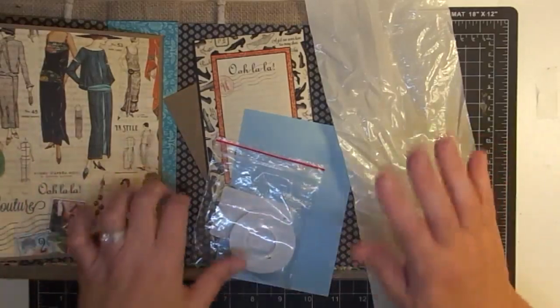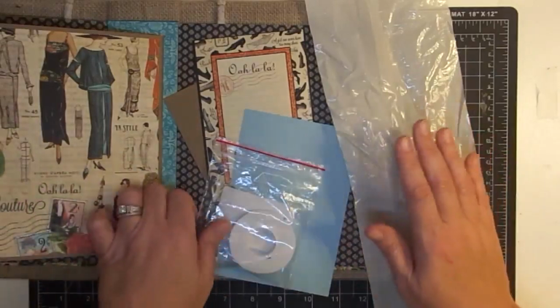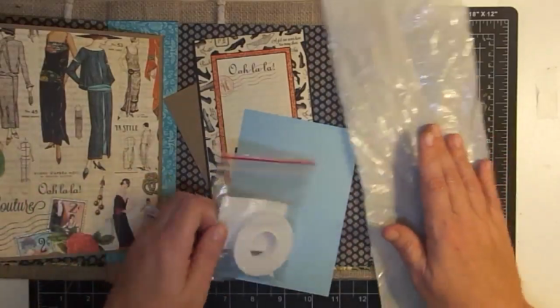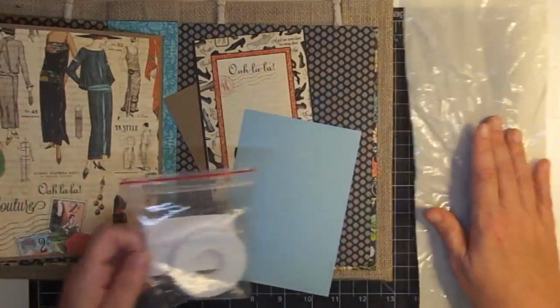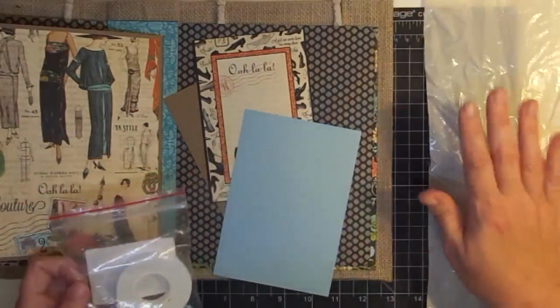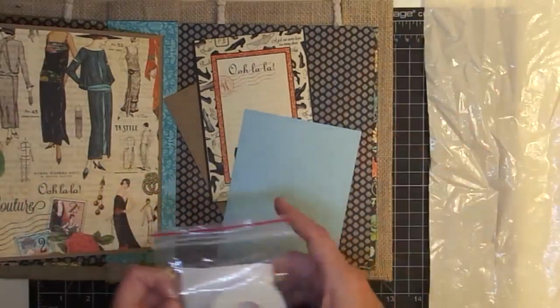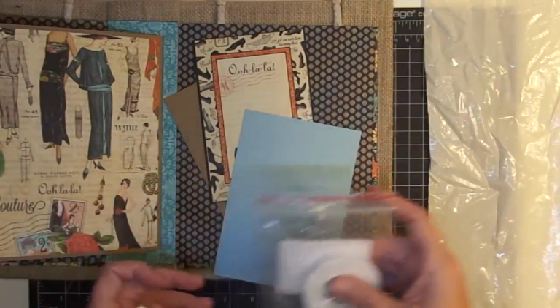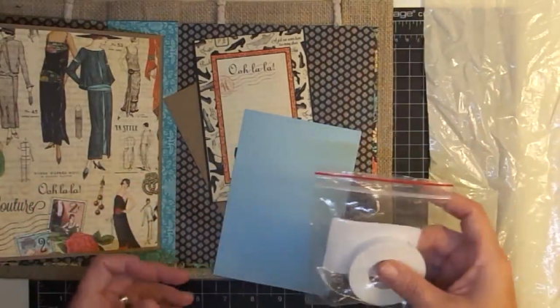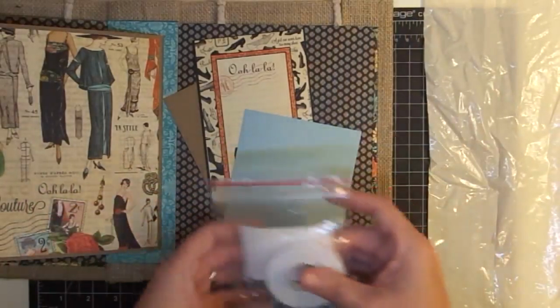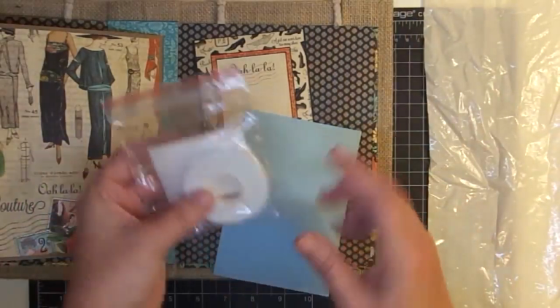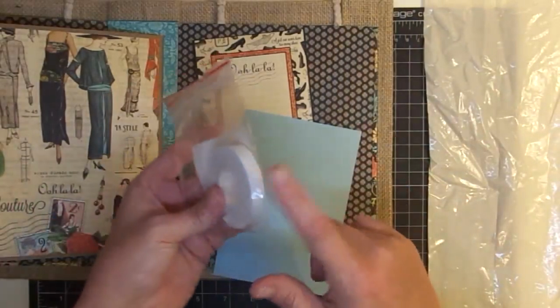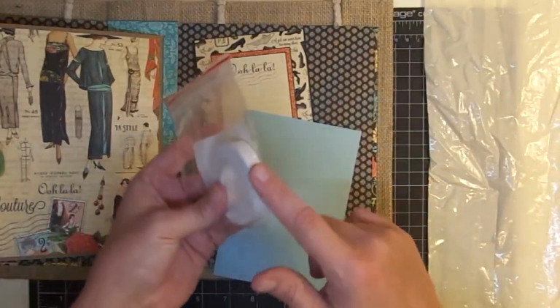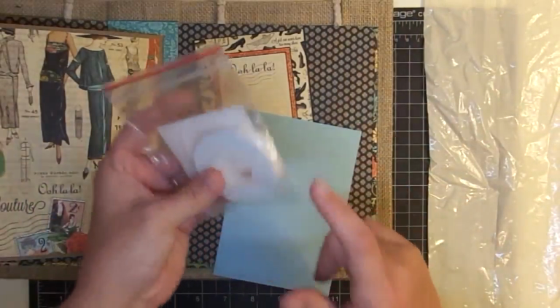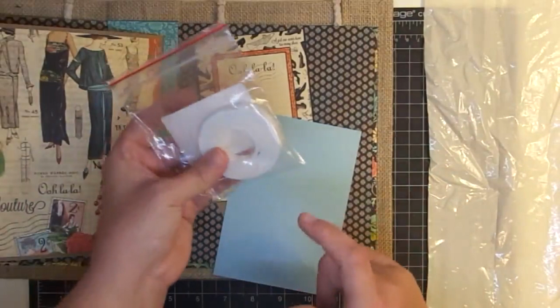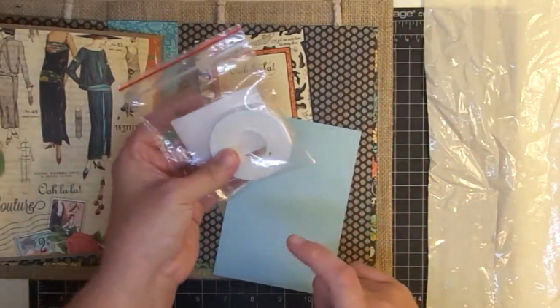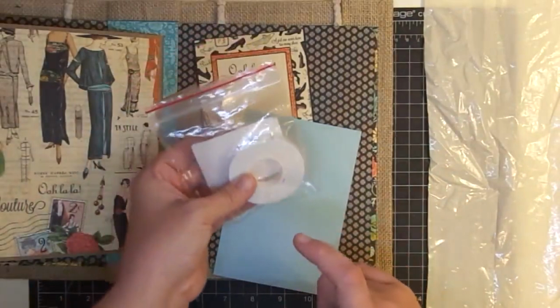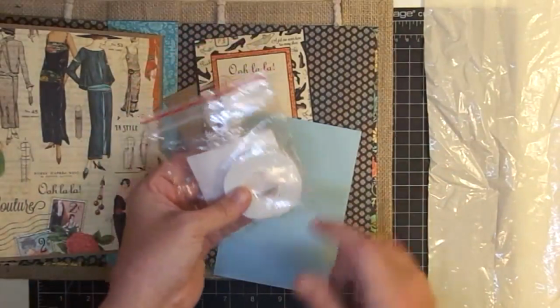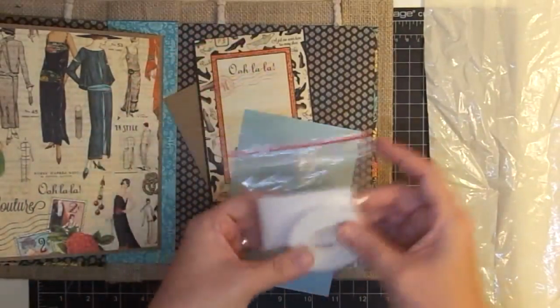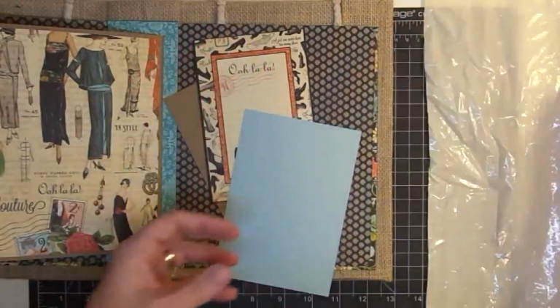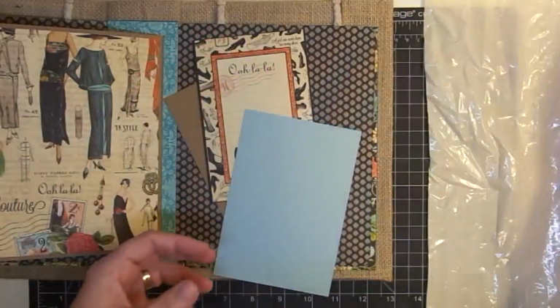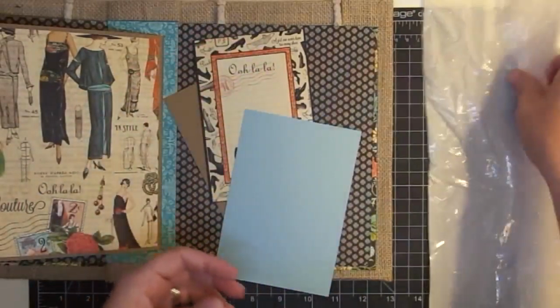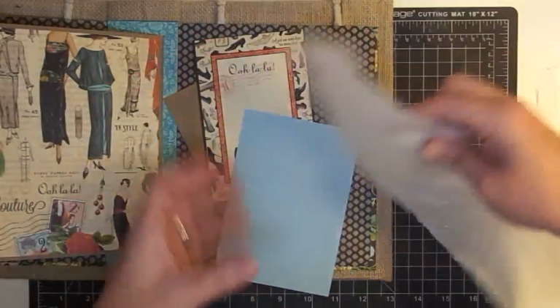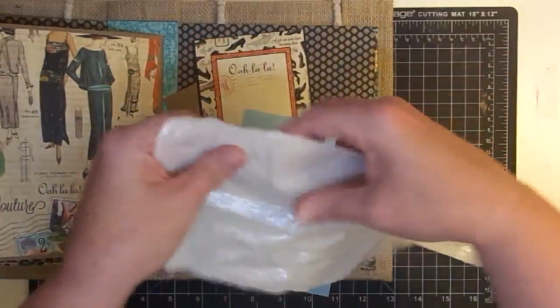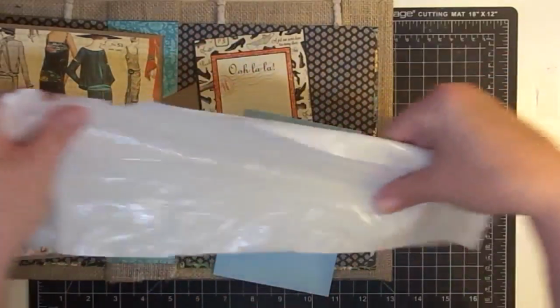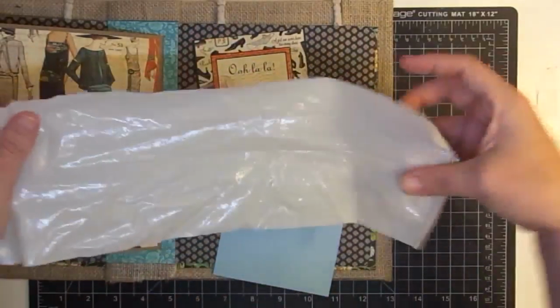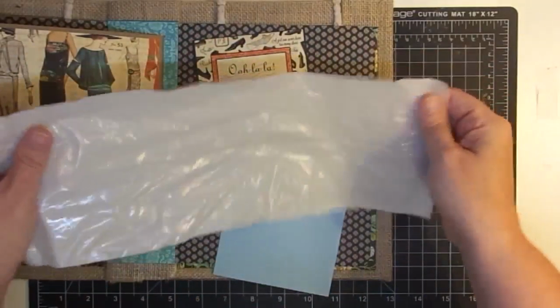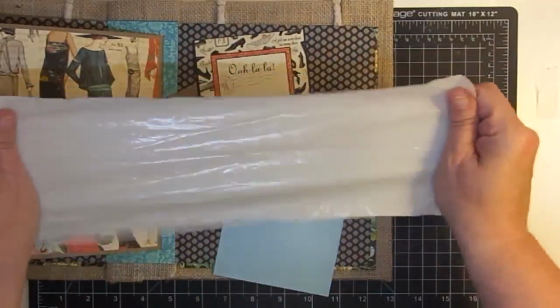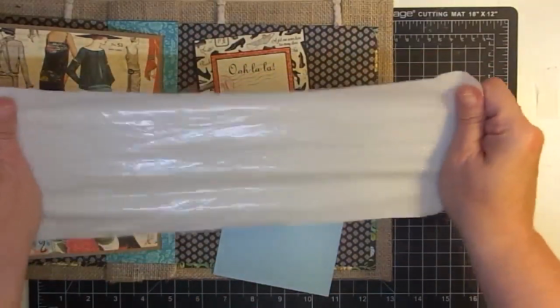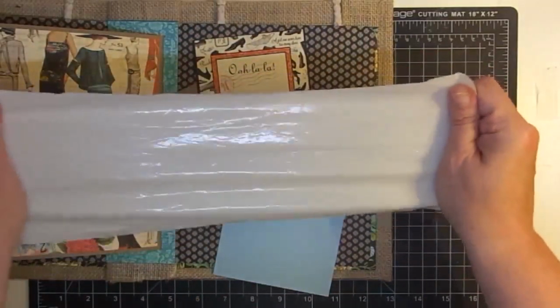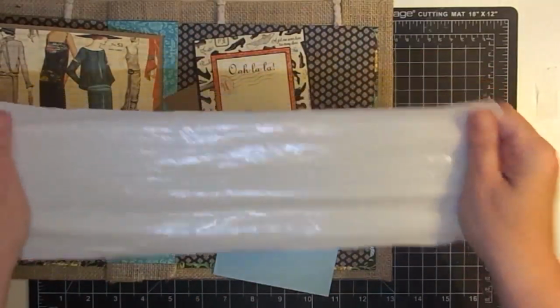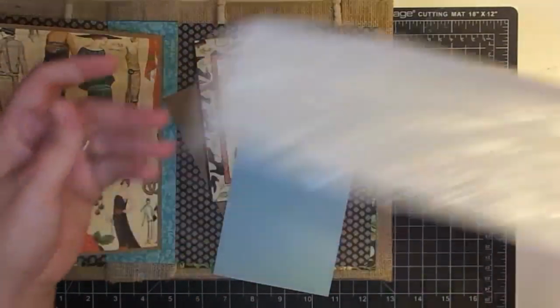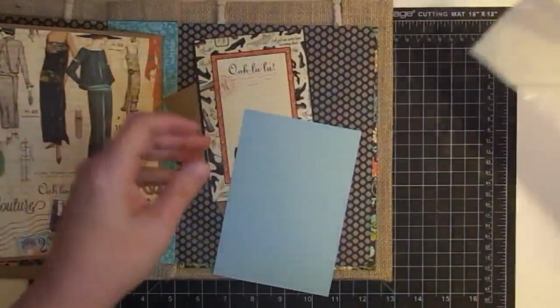So here's what I've pre-prepared. I have some foam tape that I'll show you how we're going to use, and I have a plastic bag — just a strip from a plastic bag.